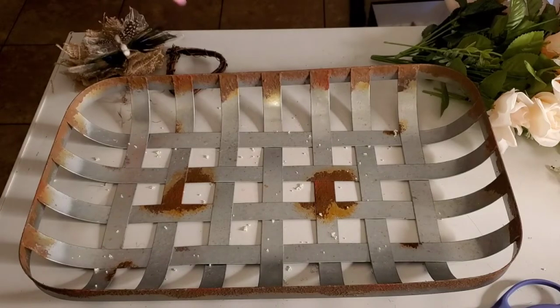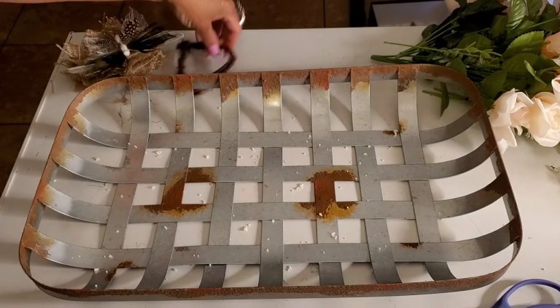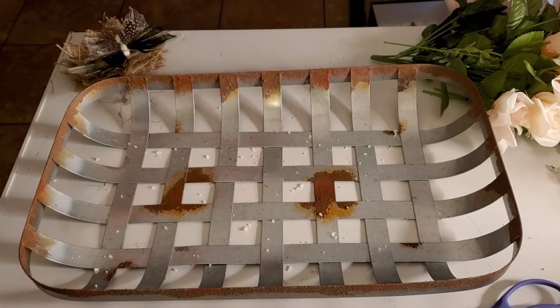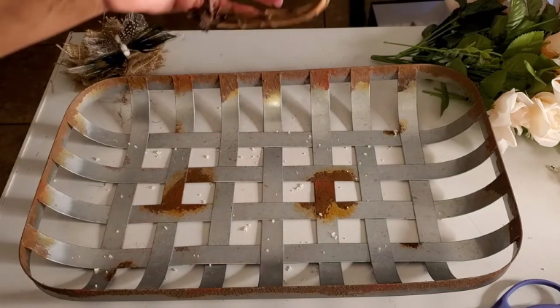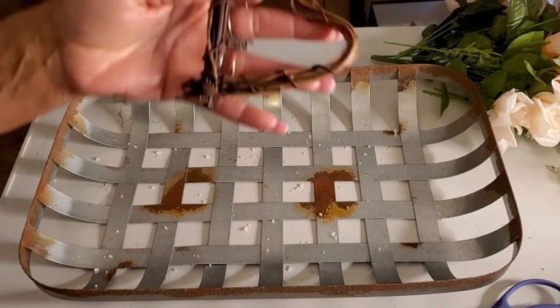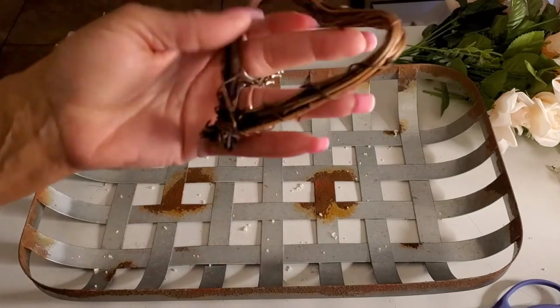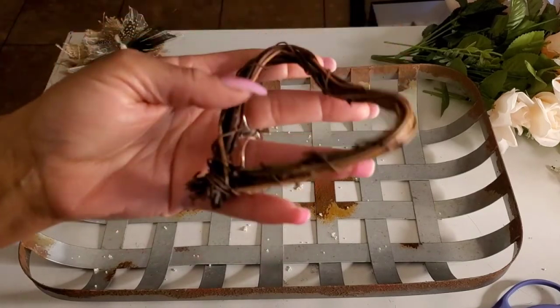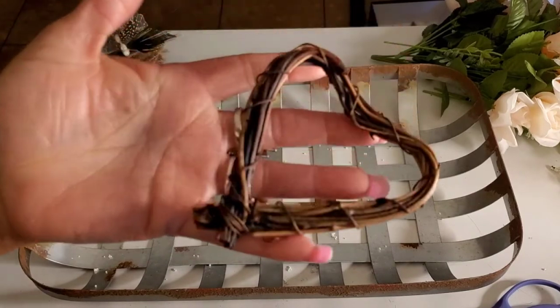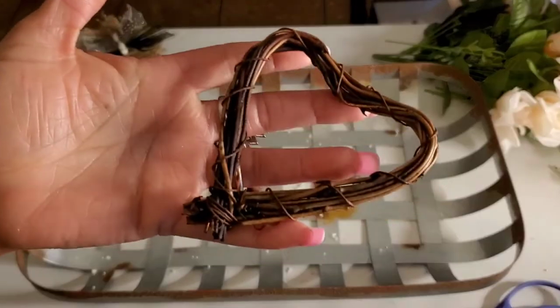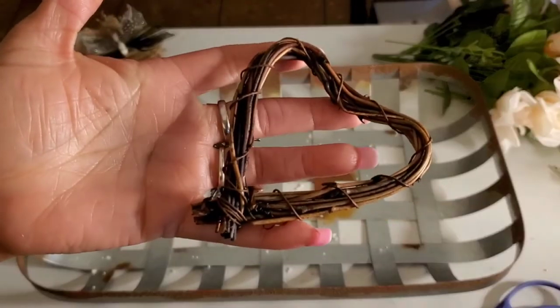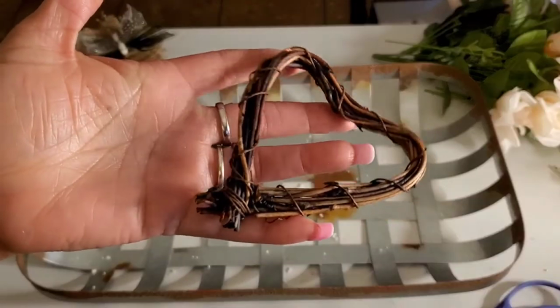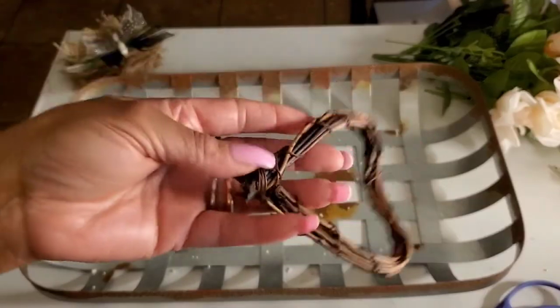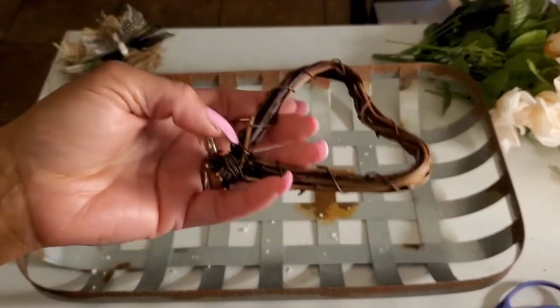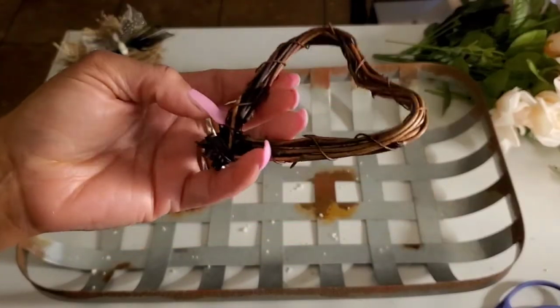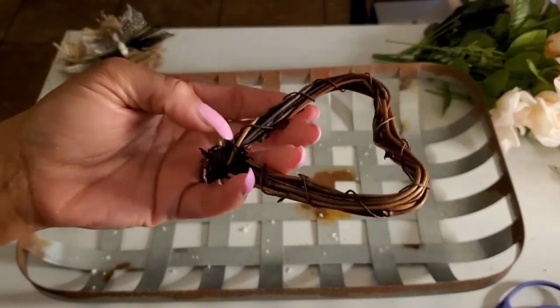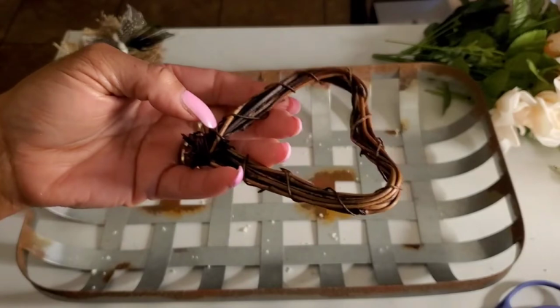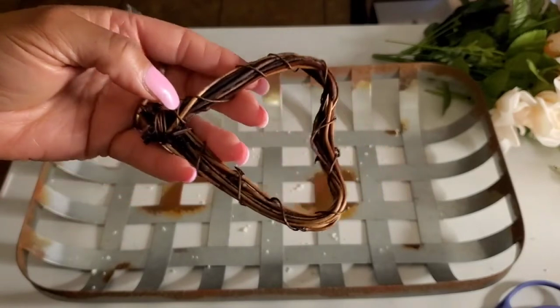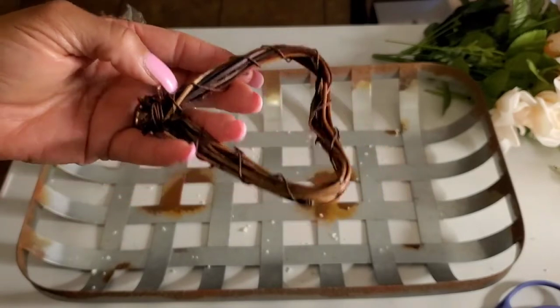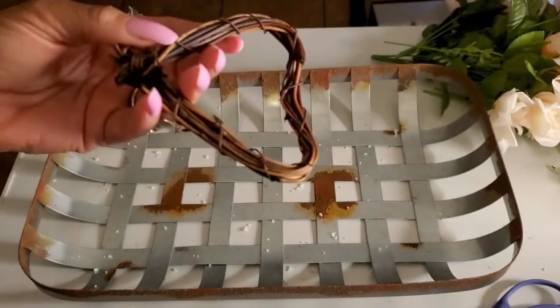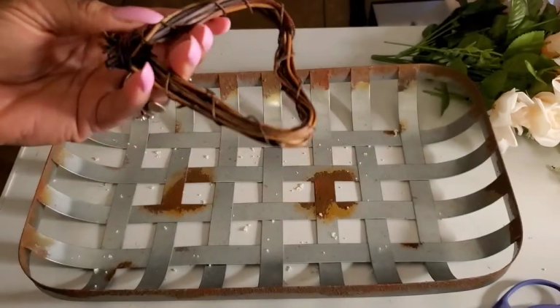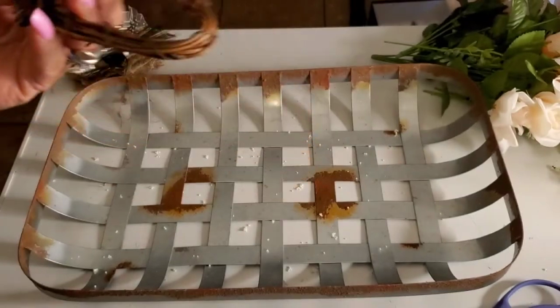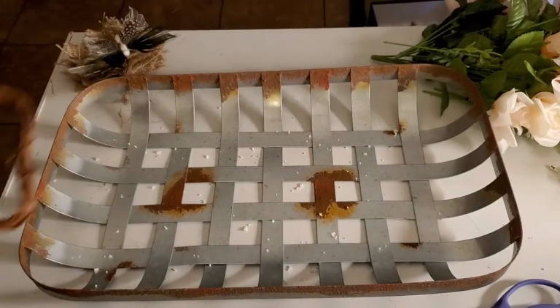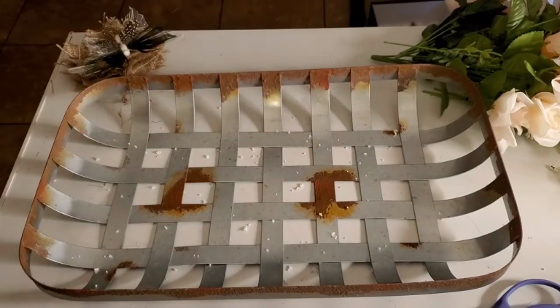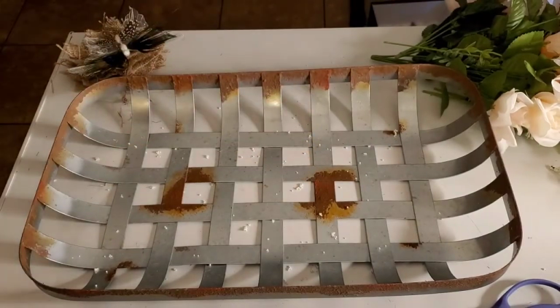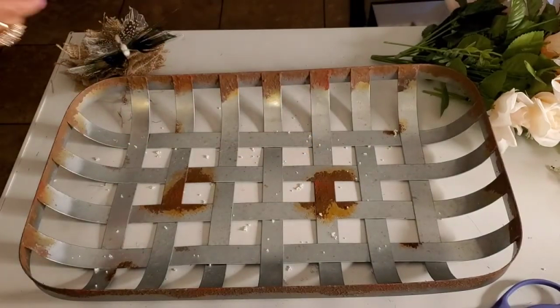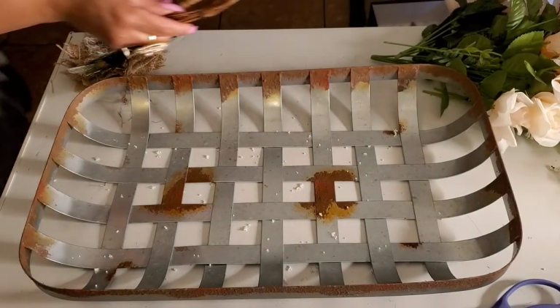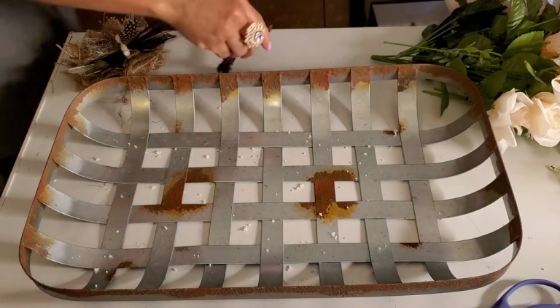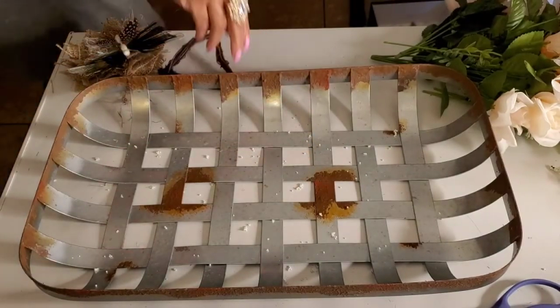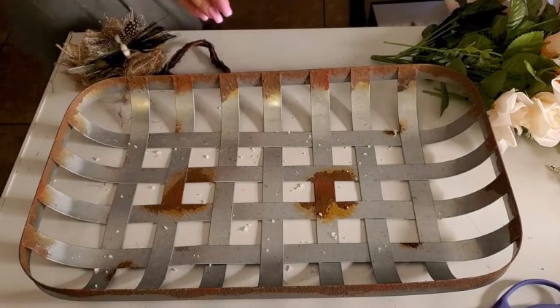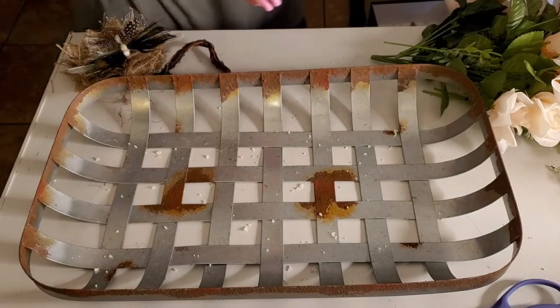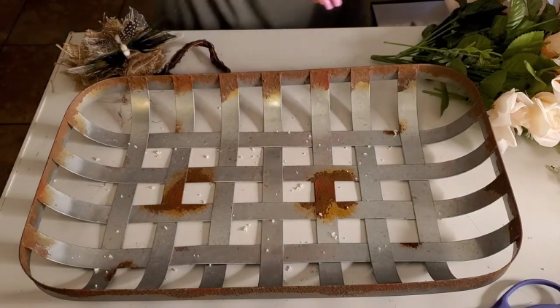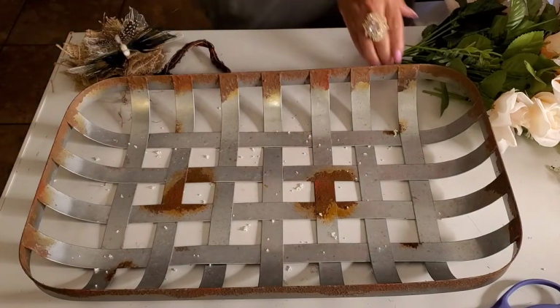These little hearts — remember the little hearts they have right now? Aren't they so adorable? And the grapevine wreath is Dollar Tree too. Okay, so let's get started.